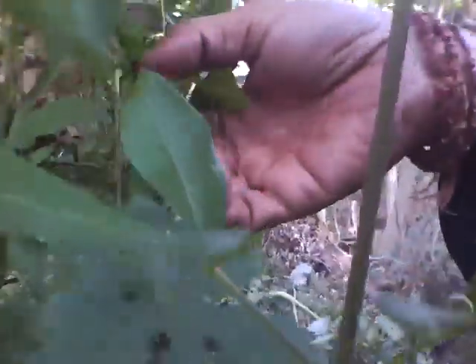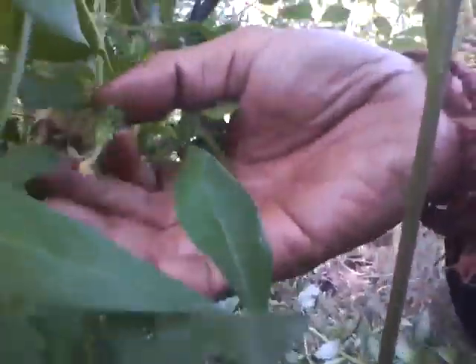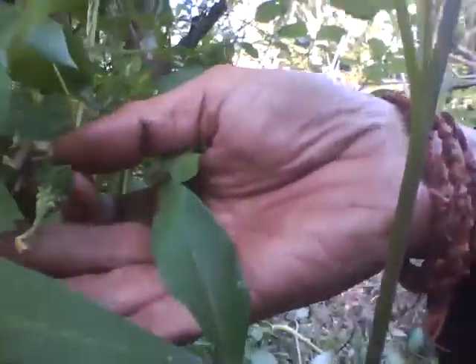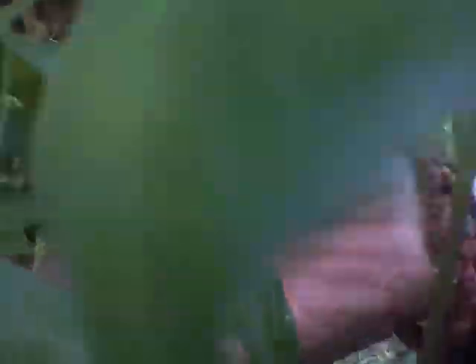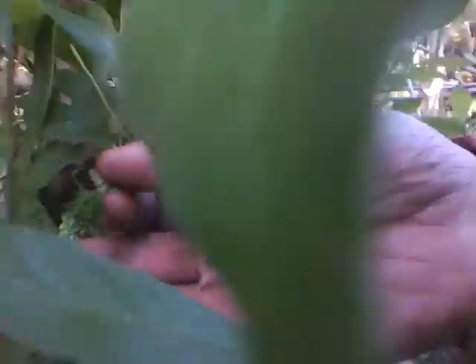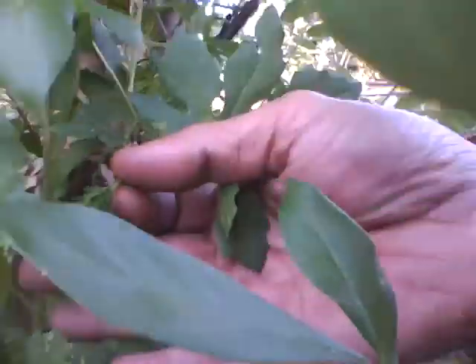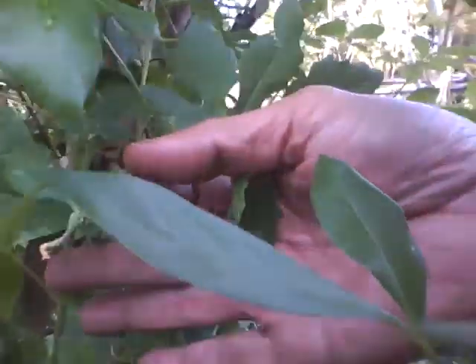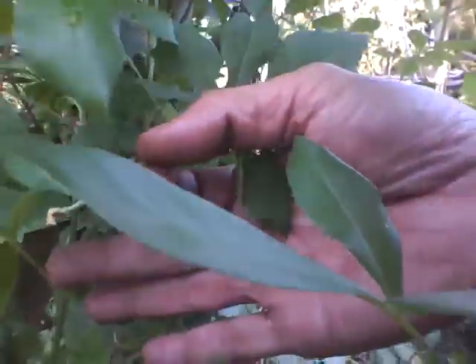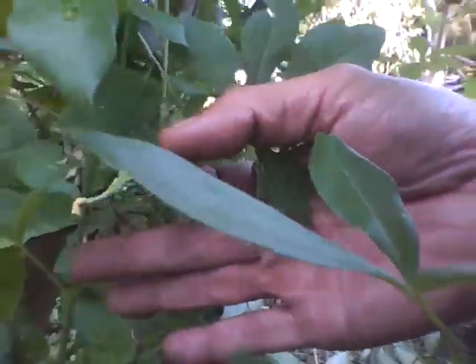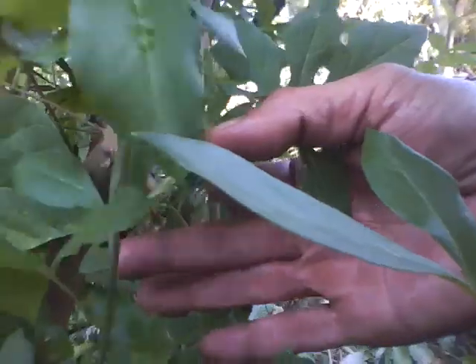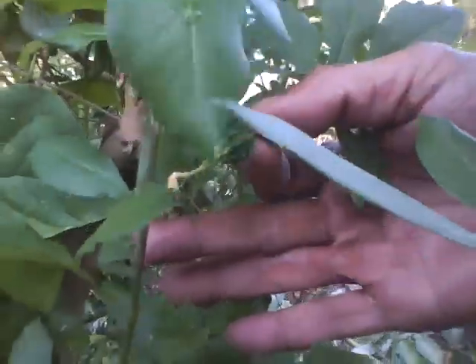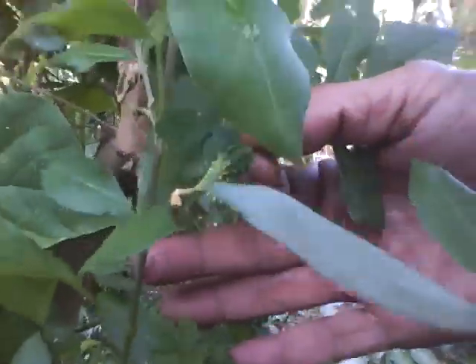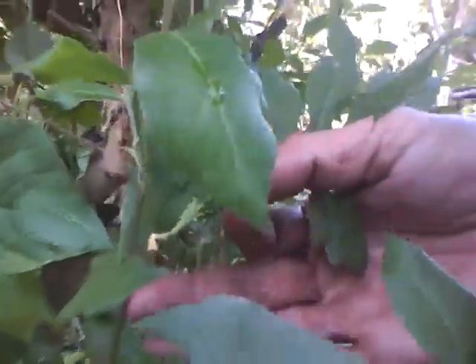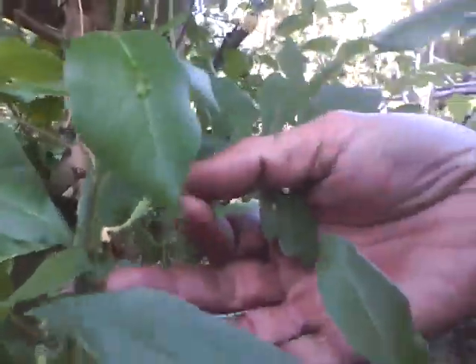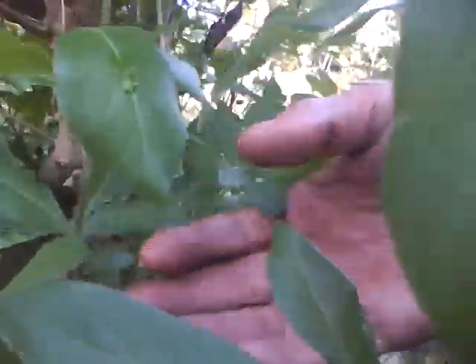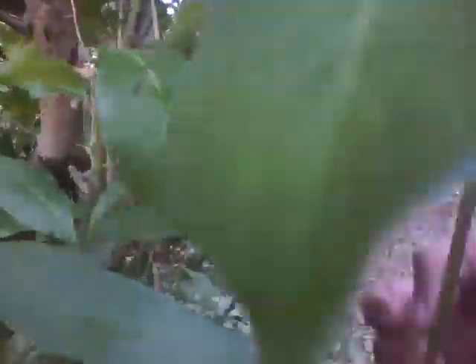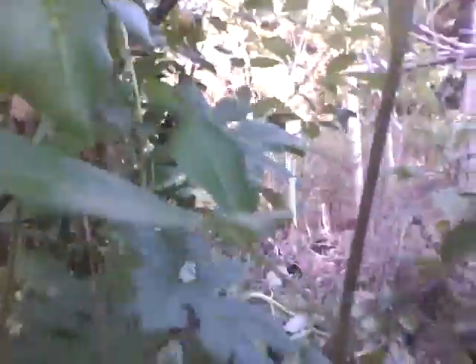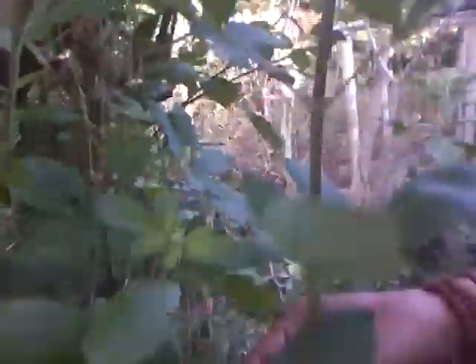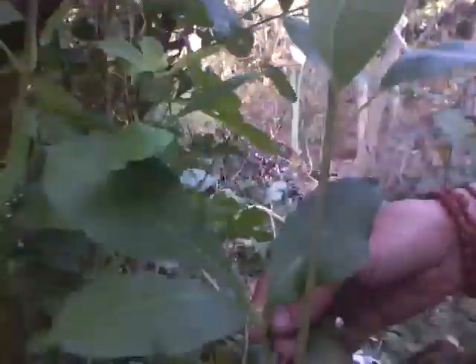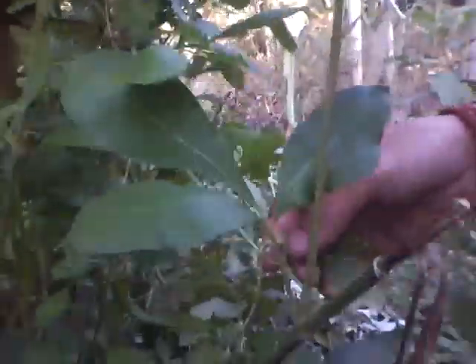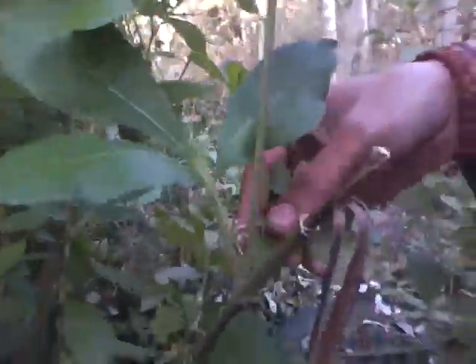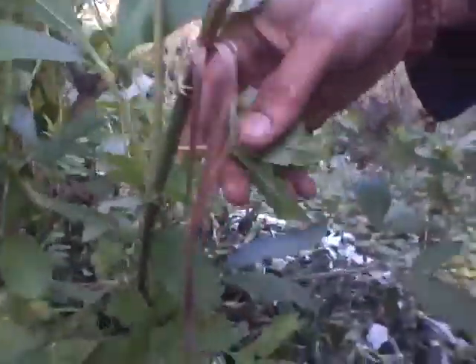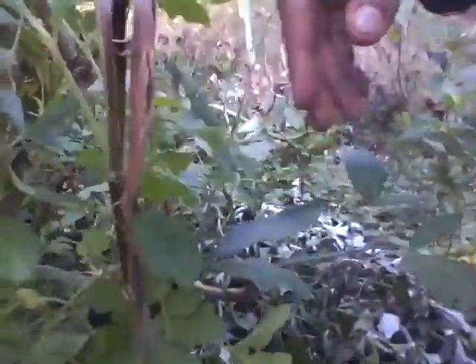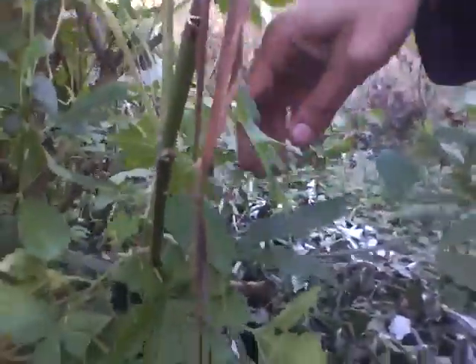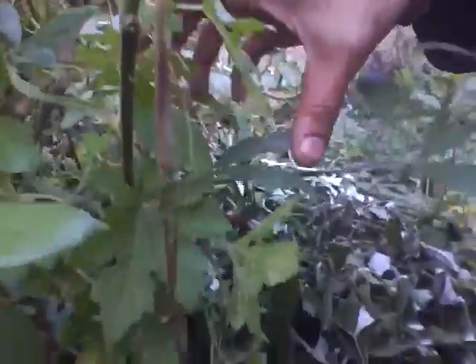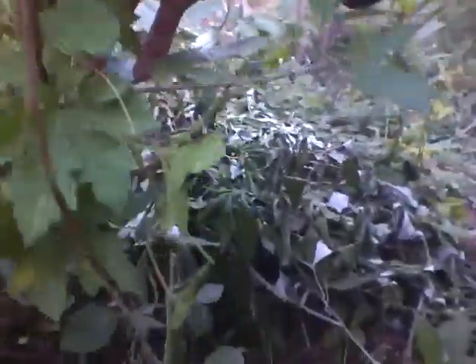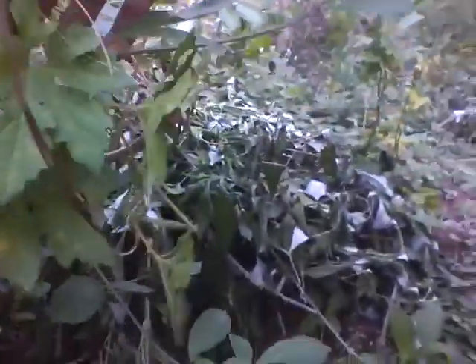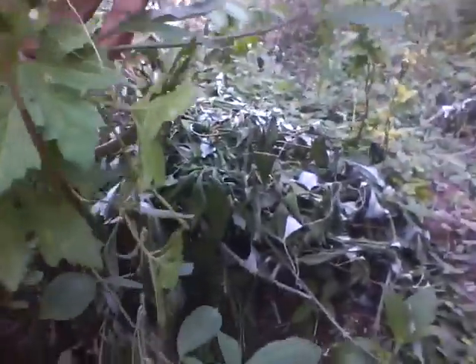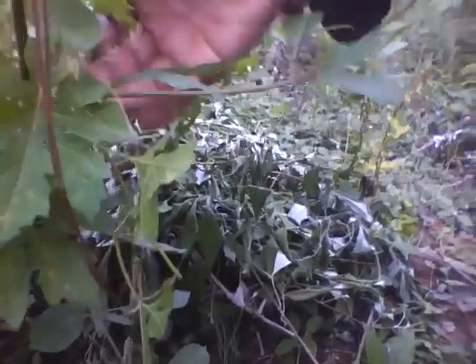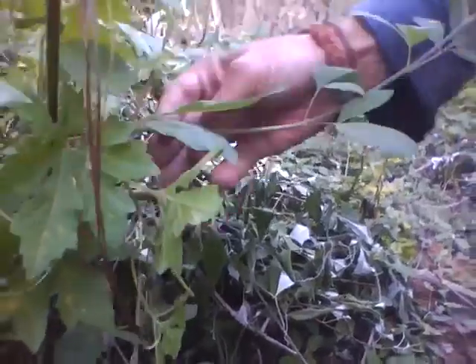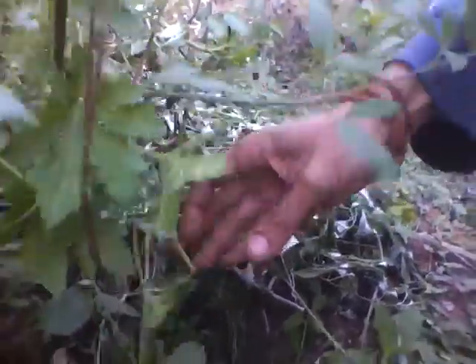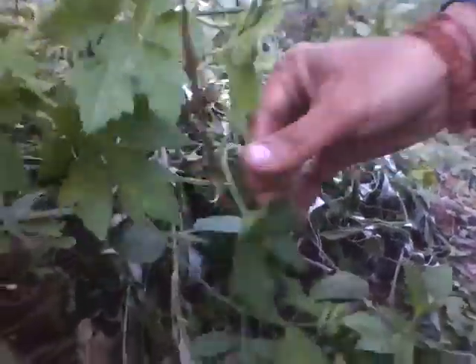This is a little baby getting ready. When it's grown up, it's going to be like this one.